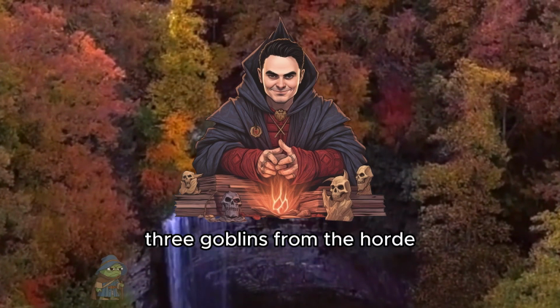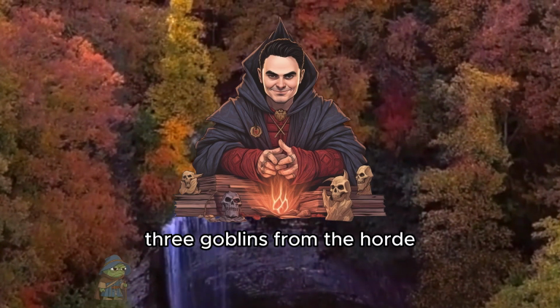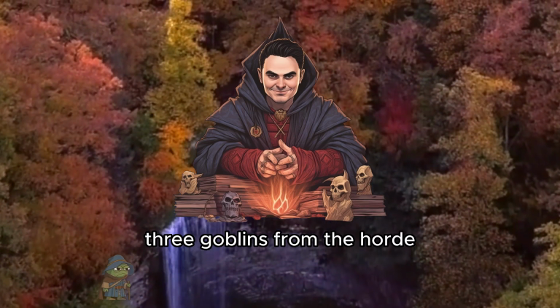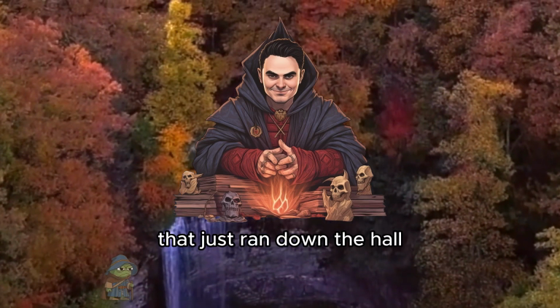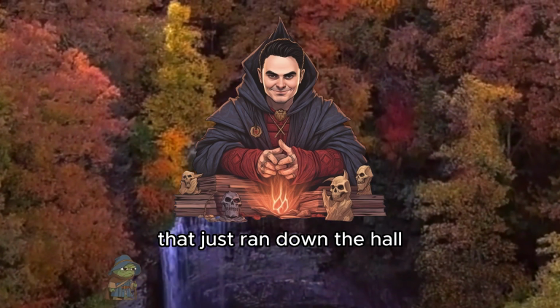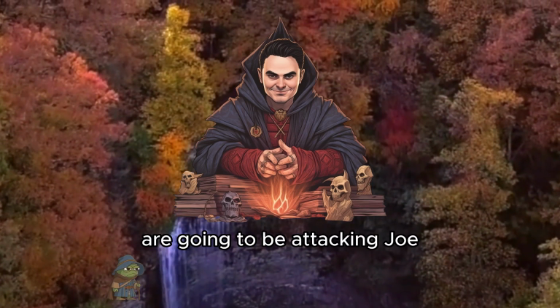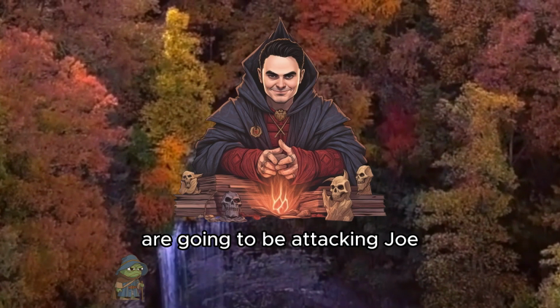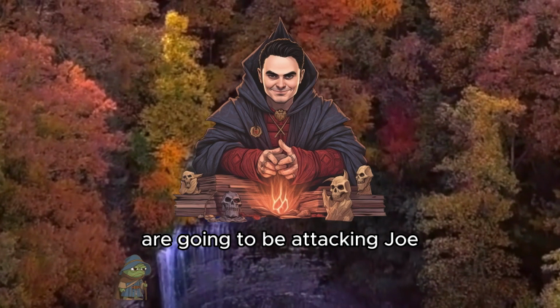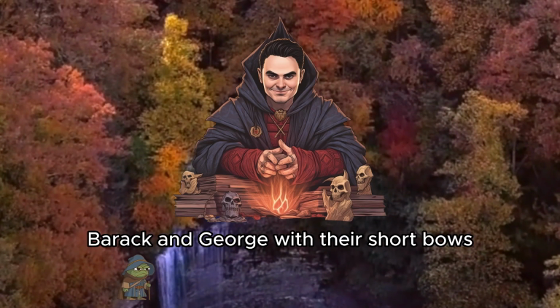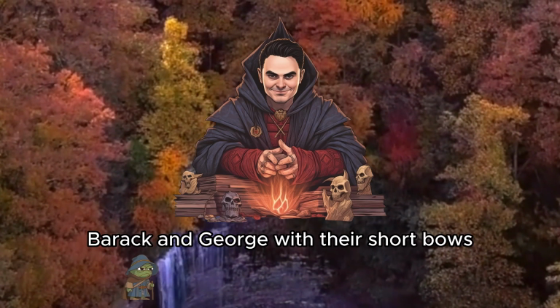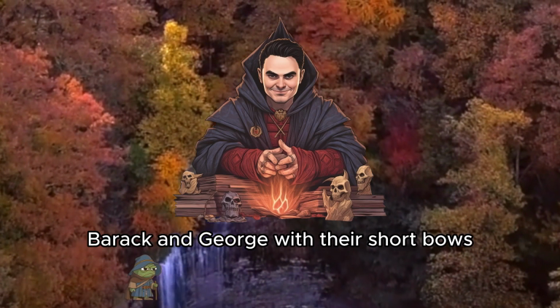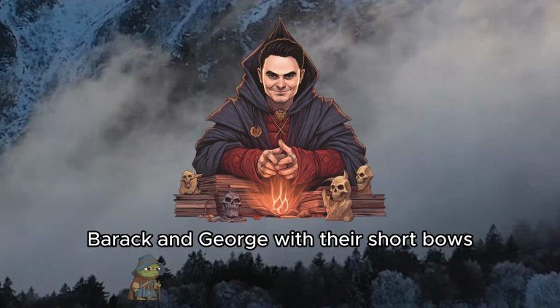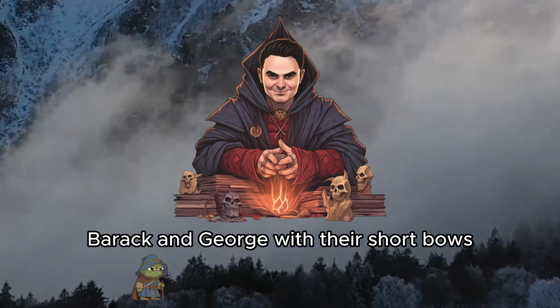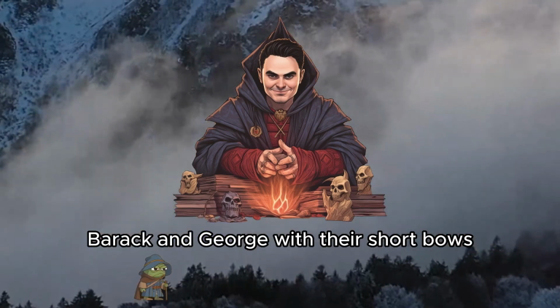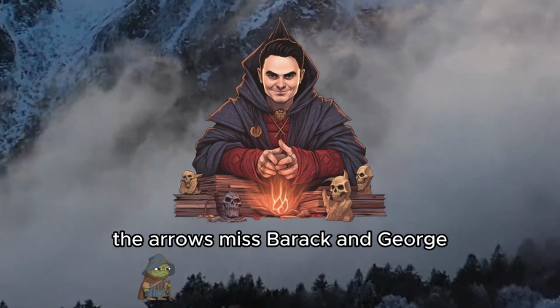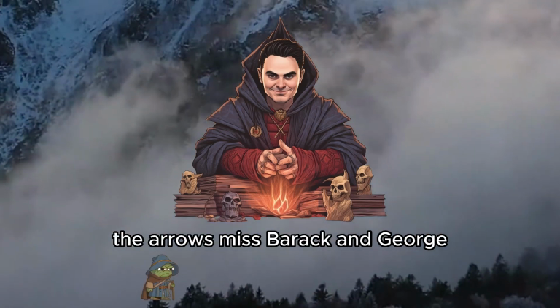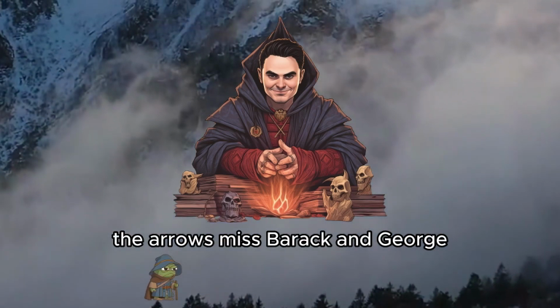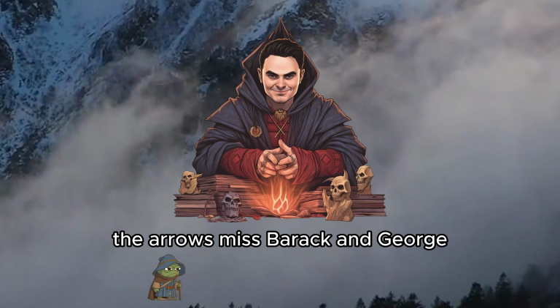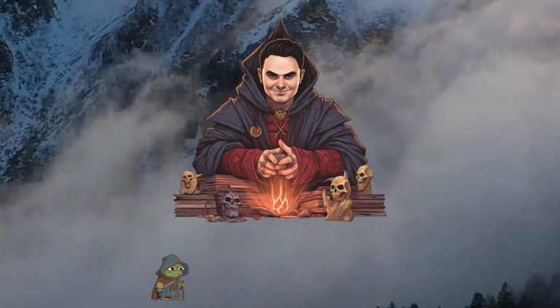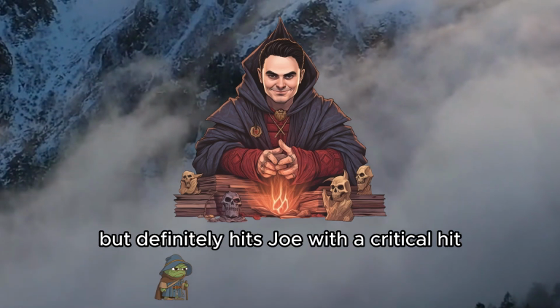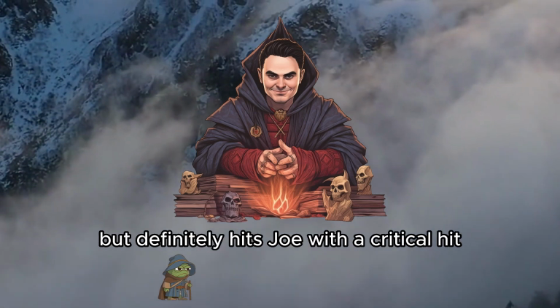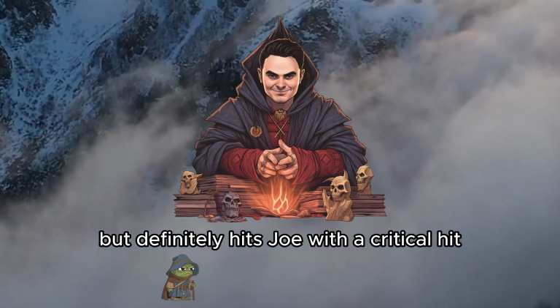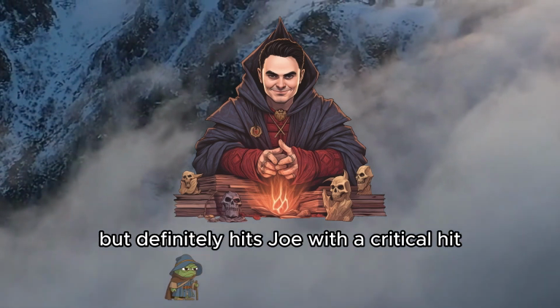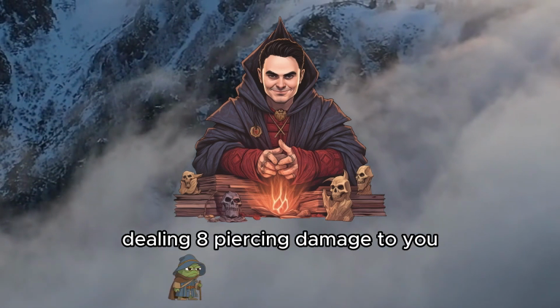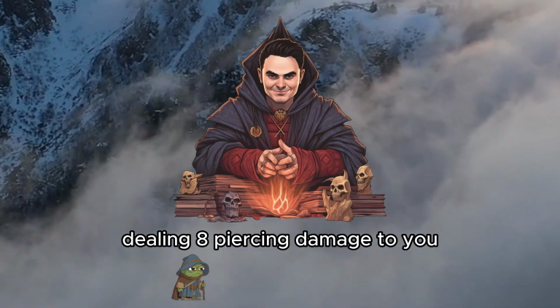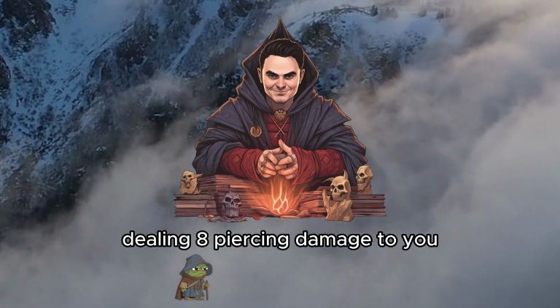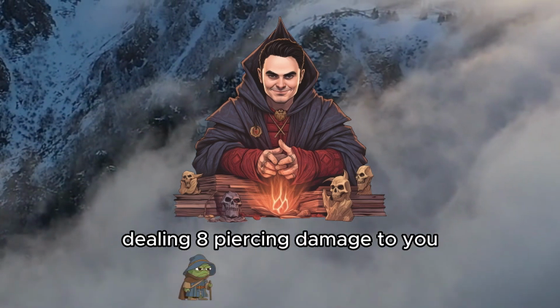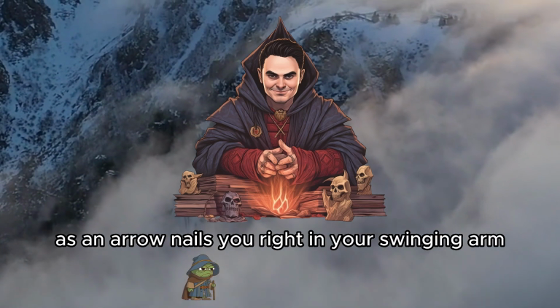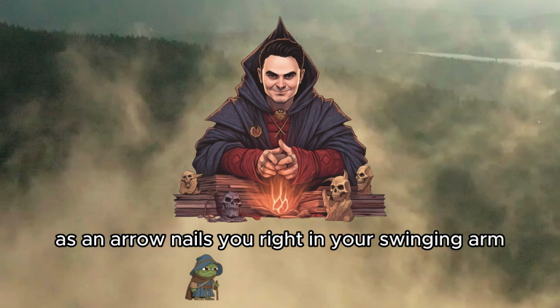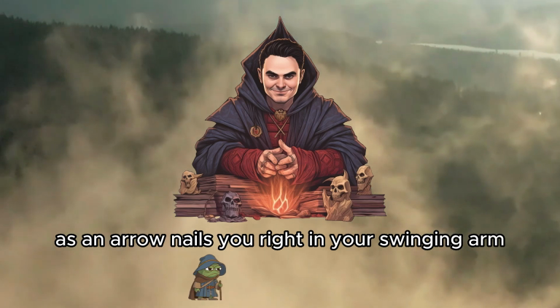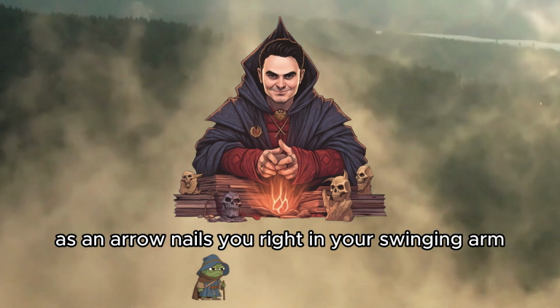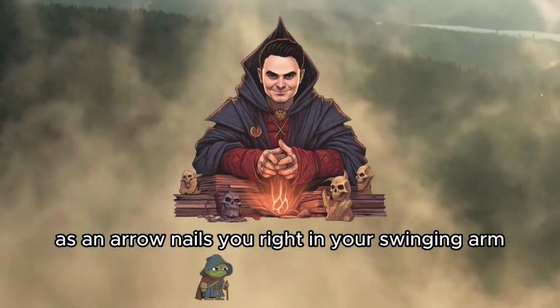Three goblins from the horde that just ran down the hall are going to be attacking Joe, Barack, and George with their short bows. The arrows miss Barack and George, but definitely hits Joe with a critical hit, dealing 8 piercing damage as an arrow nails you right in your swinging arm.